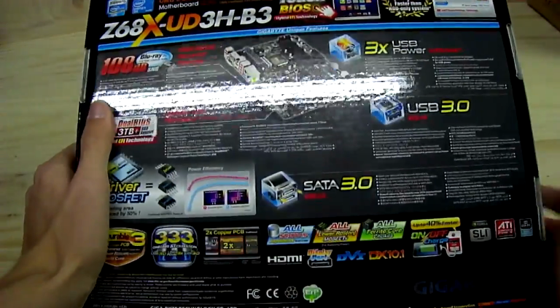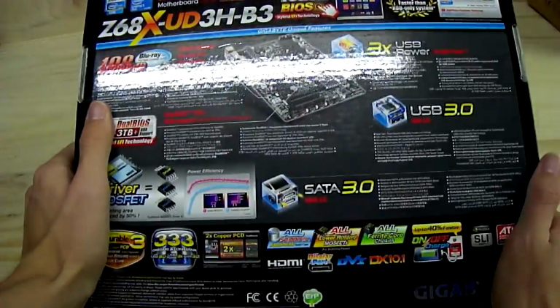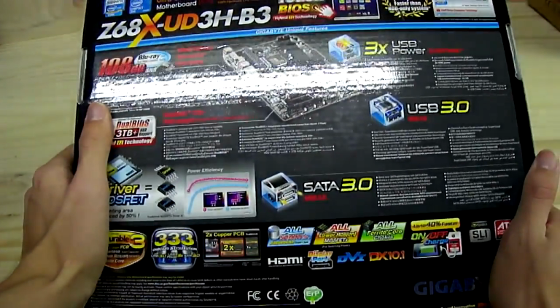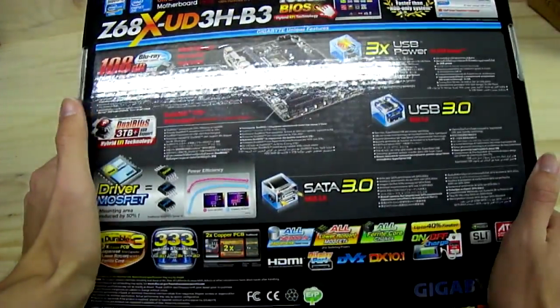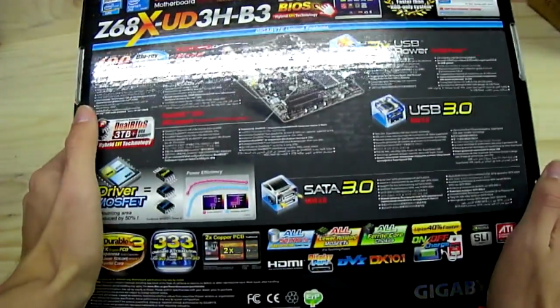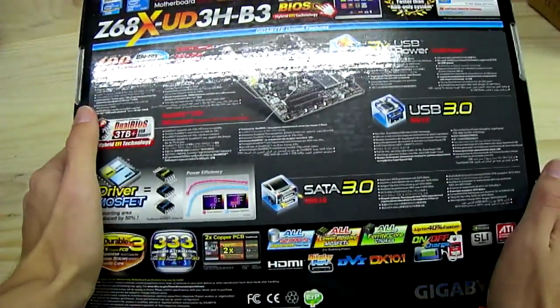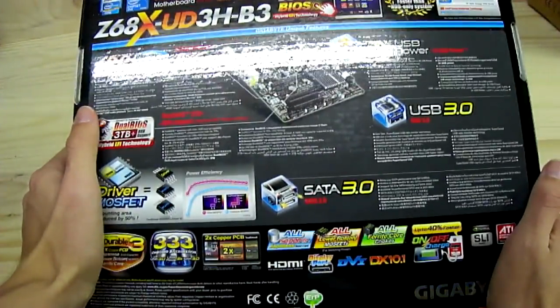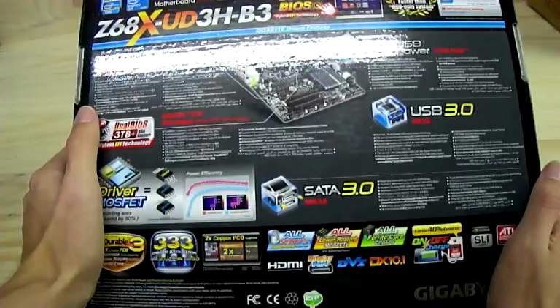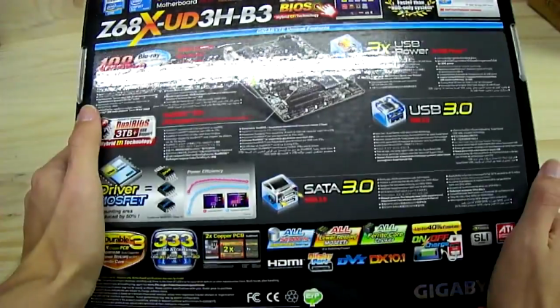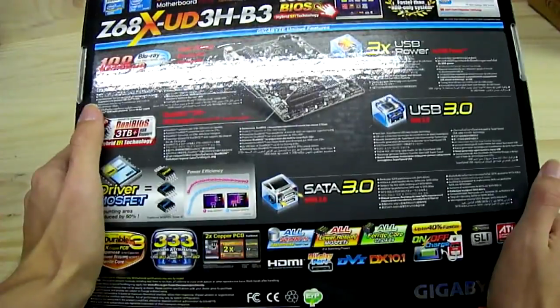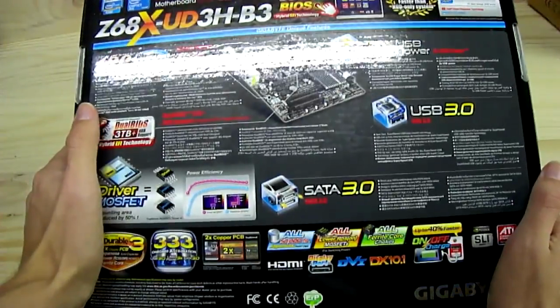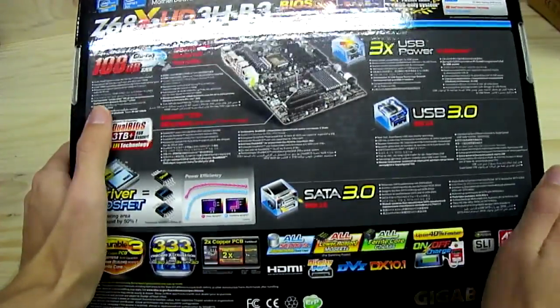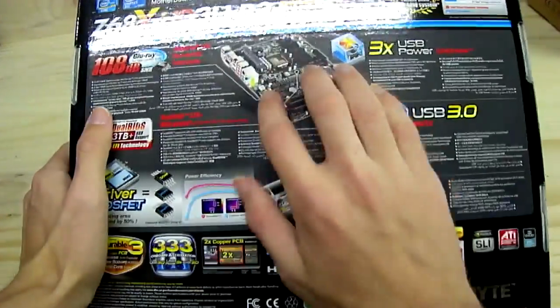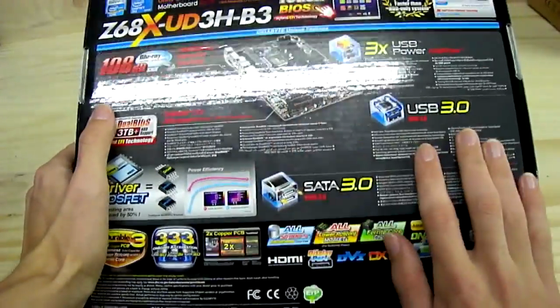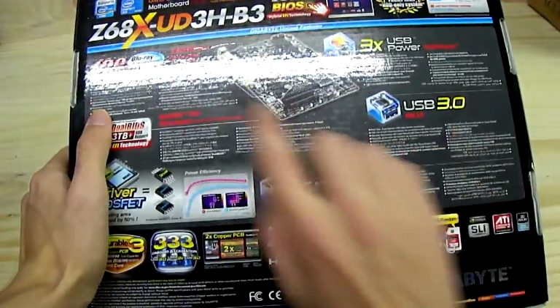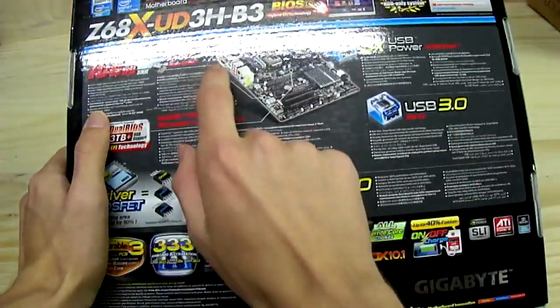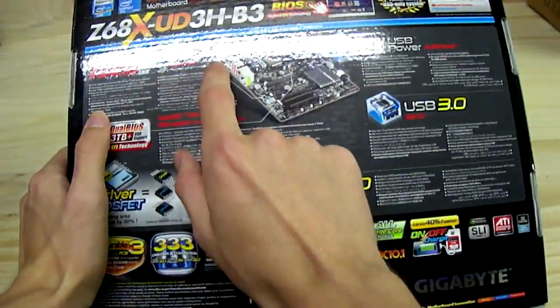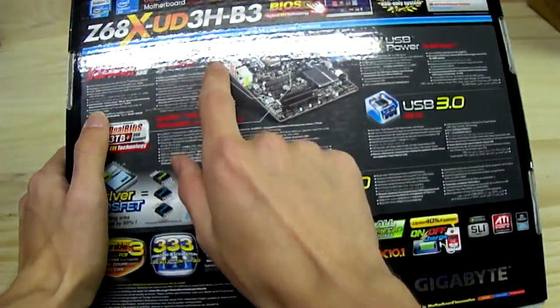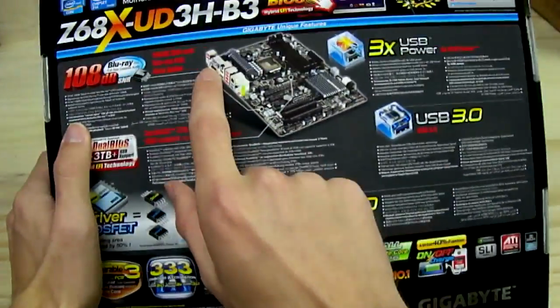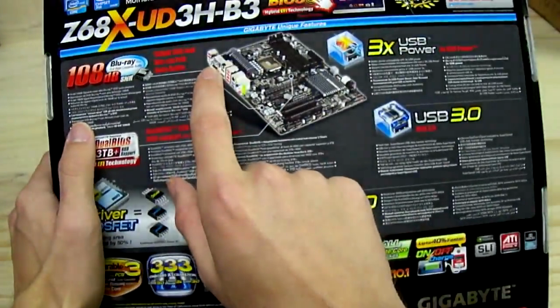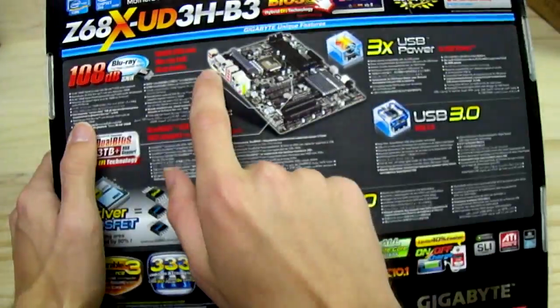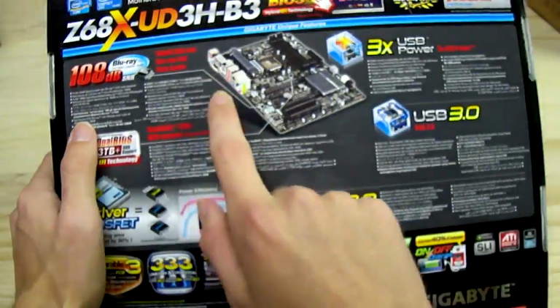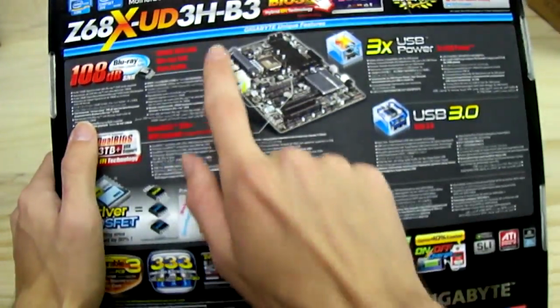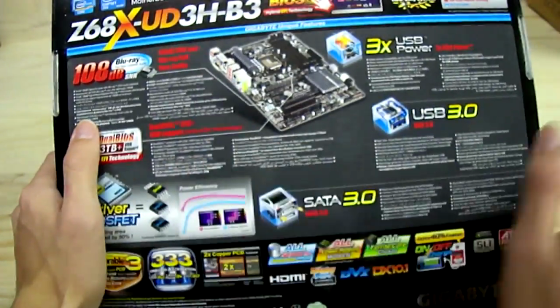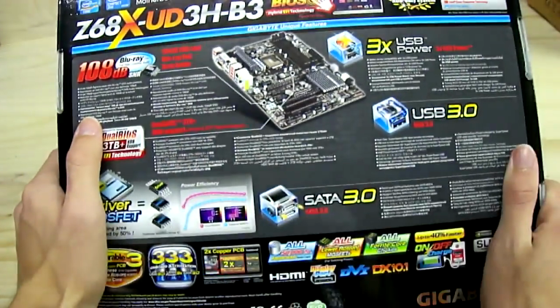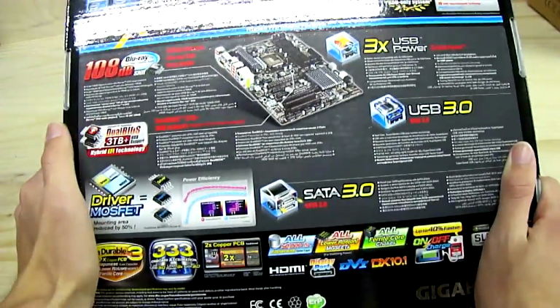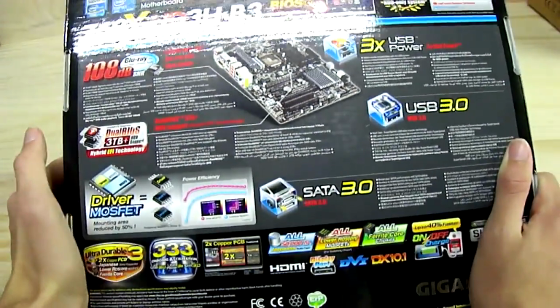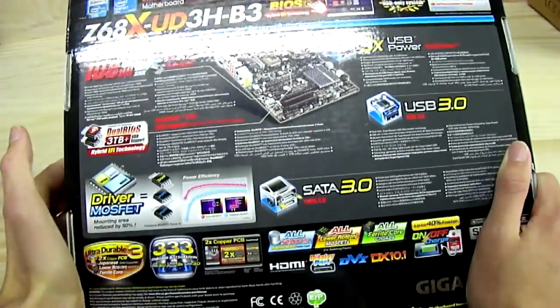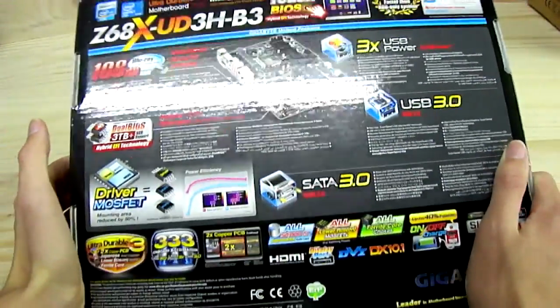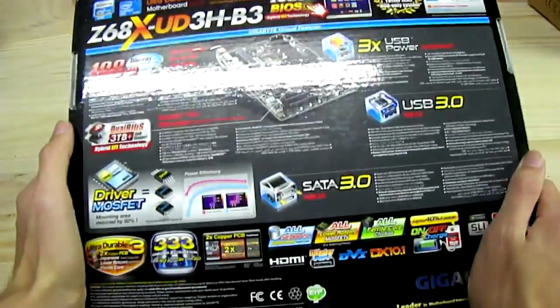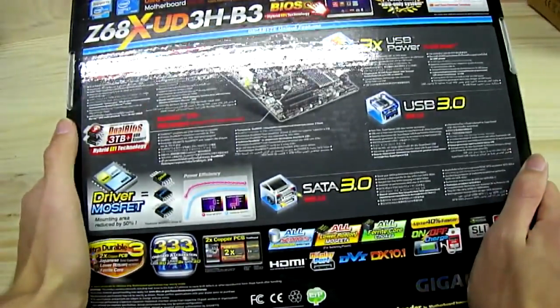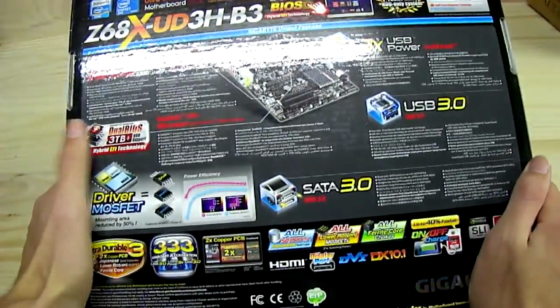That's basically it — there's nothing else I haven't covered. There's just a brief overview of the board. You can see the VGA on the back and the DVI underneath it. We'll take a closer look once we get this thing open.